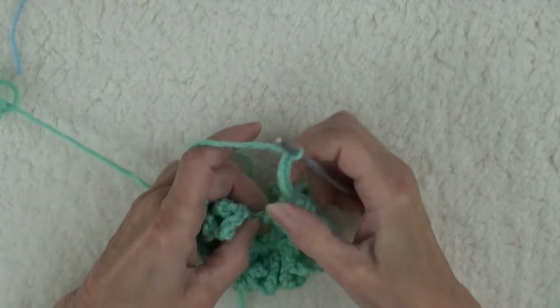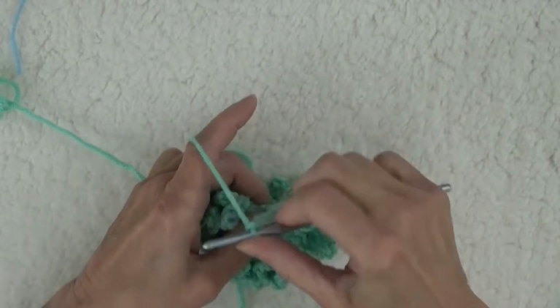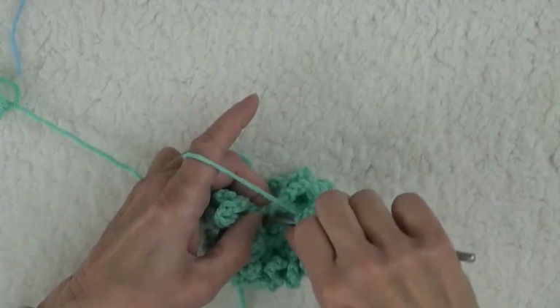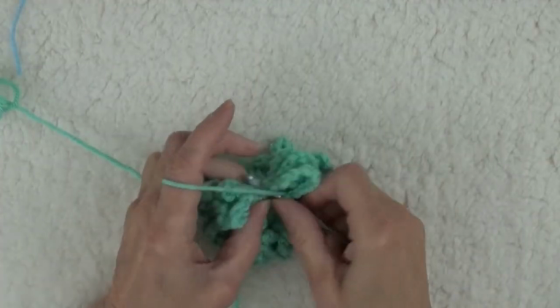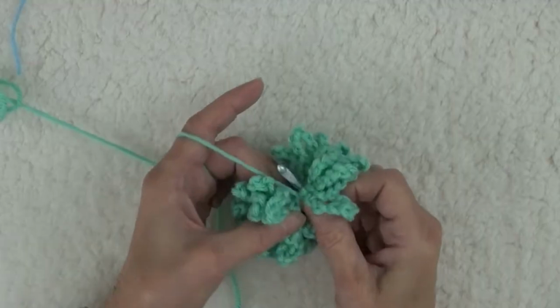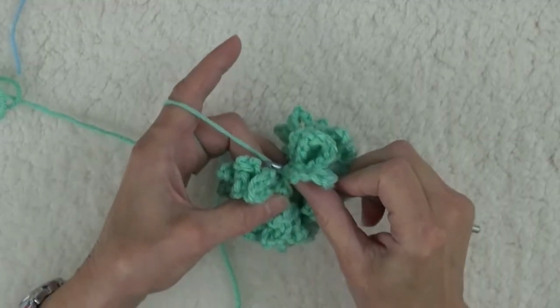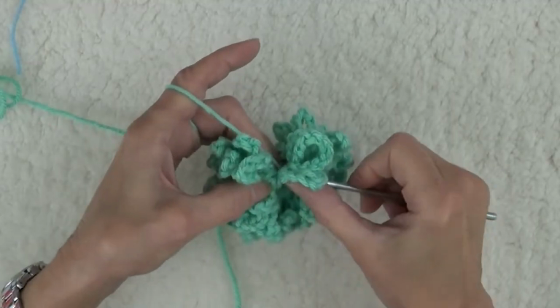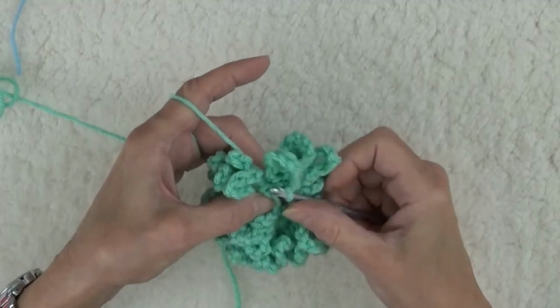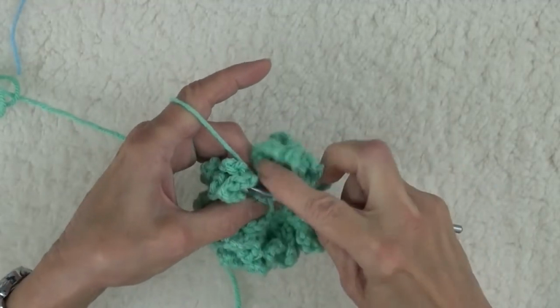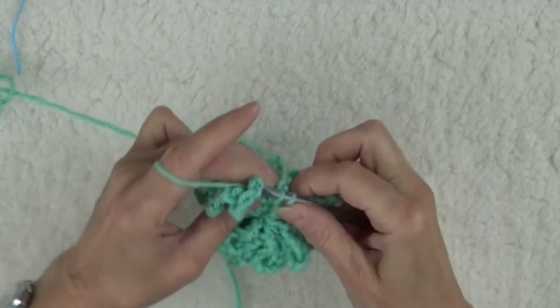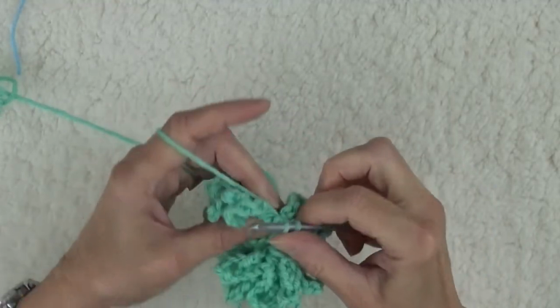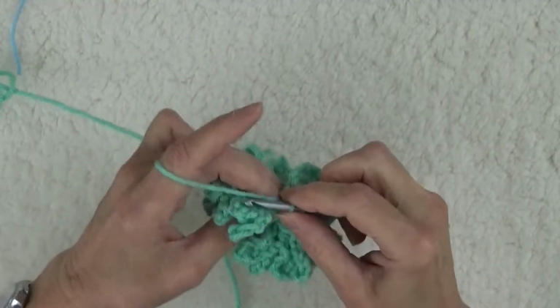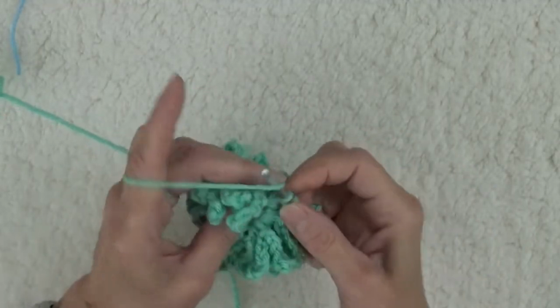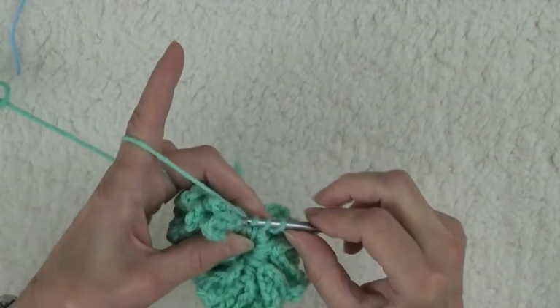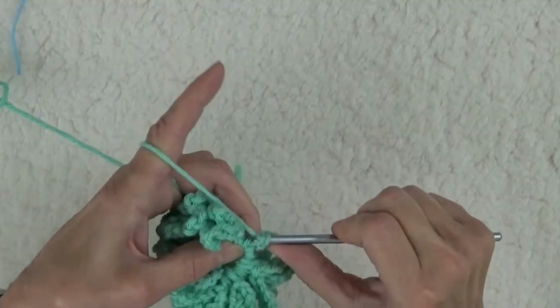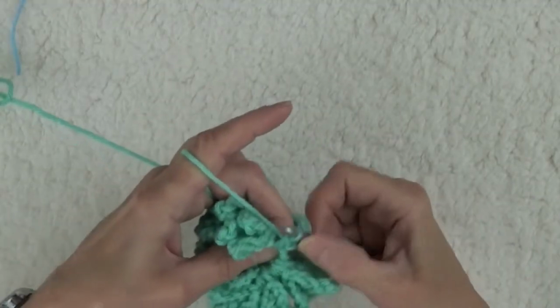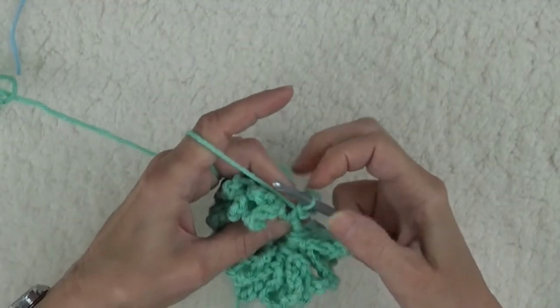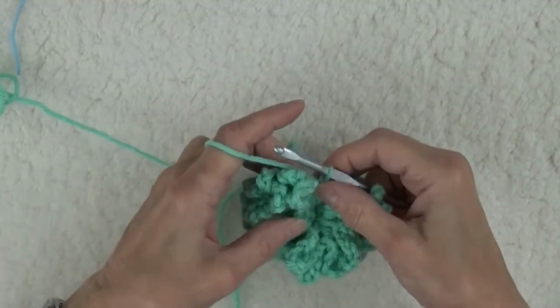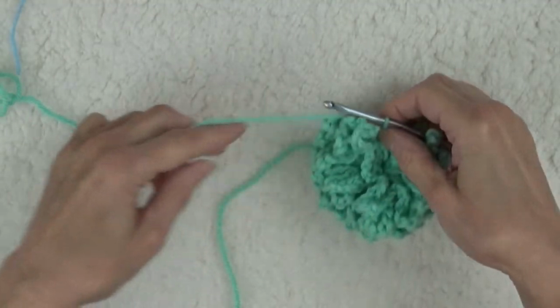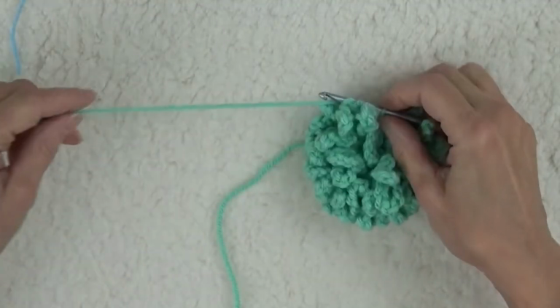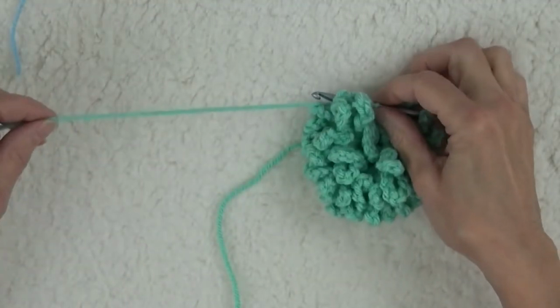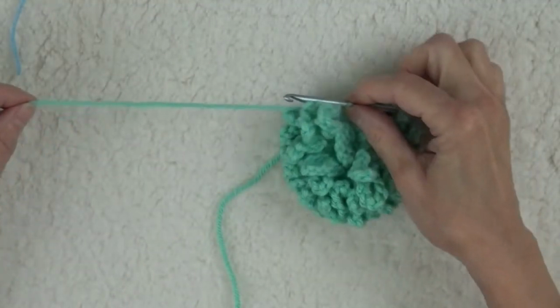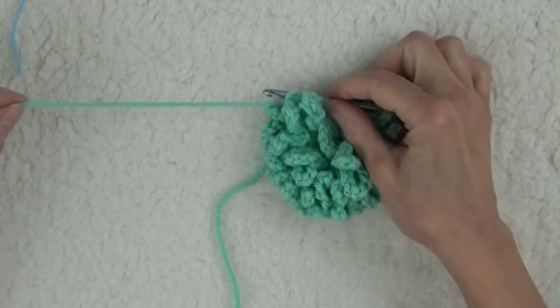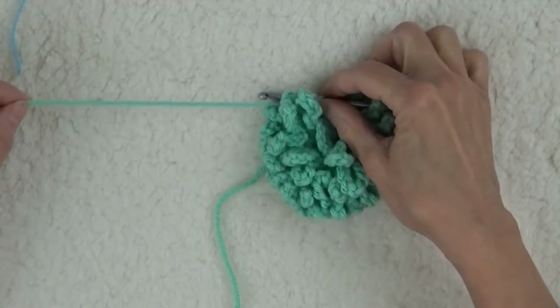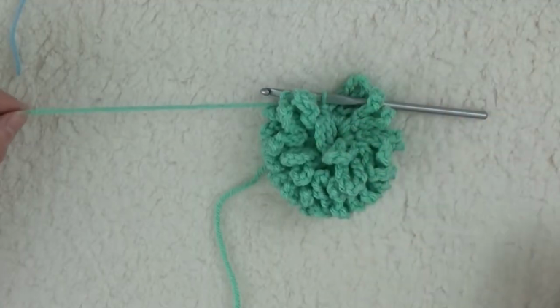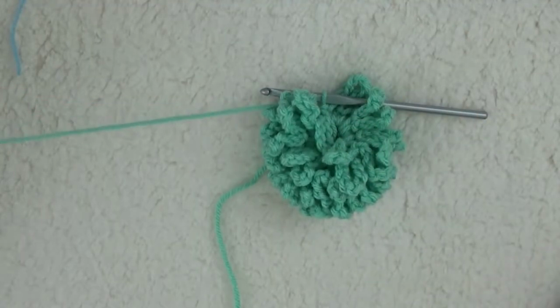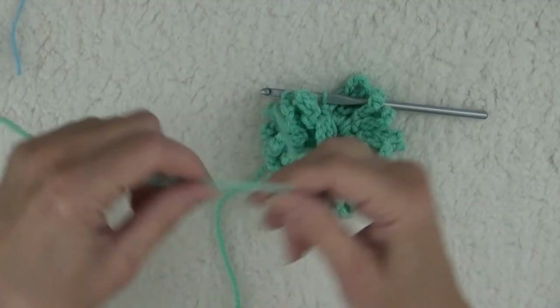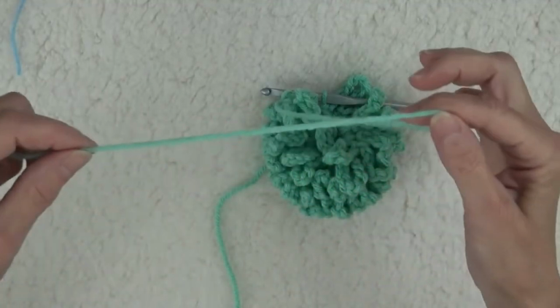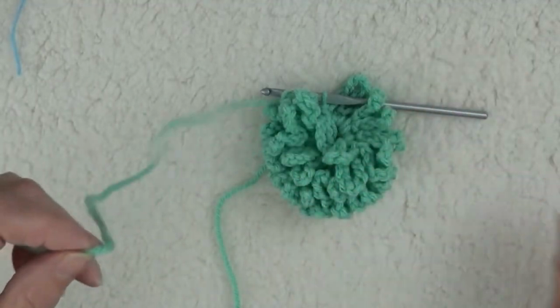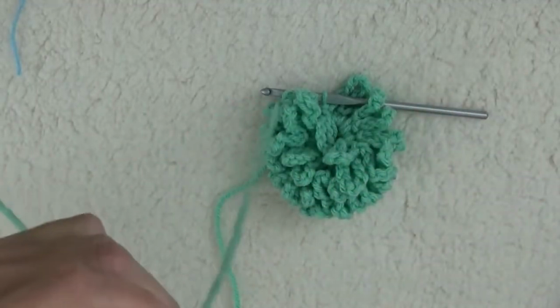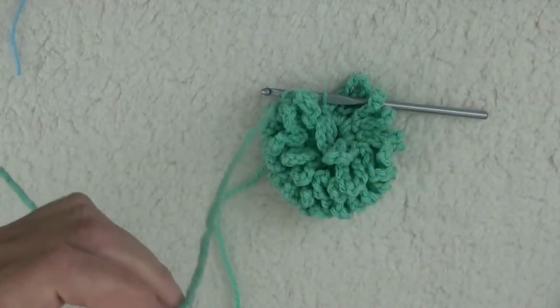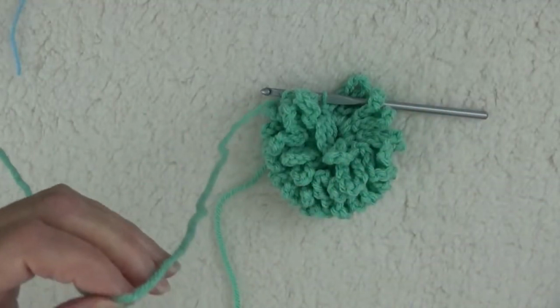When you can't fit any more single crochets into the ring, finish with a single crochet, and cut your yarn, leaving another 12-inch yarn tail, and pull through the last stitch.